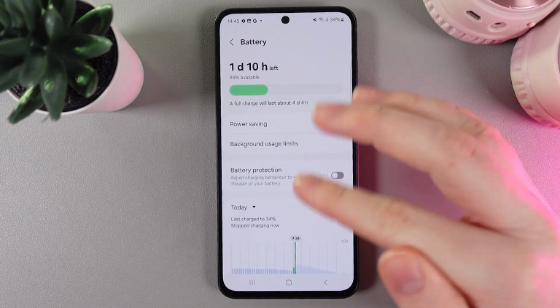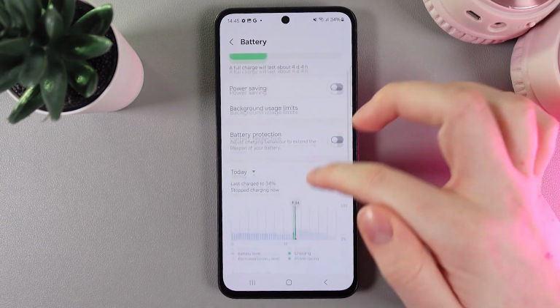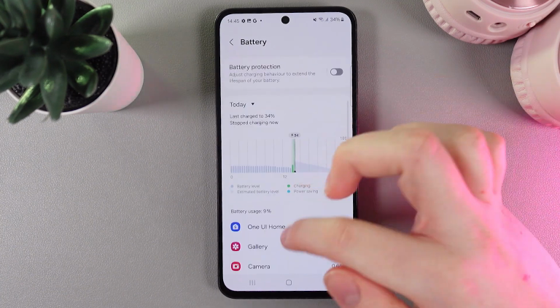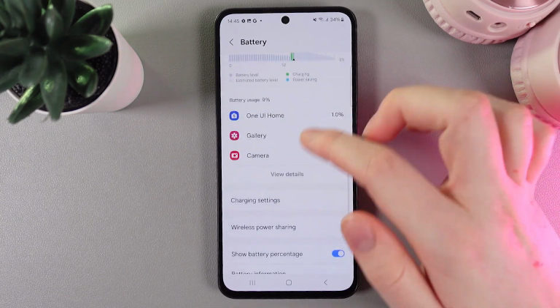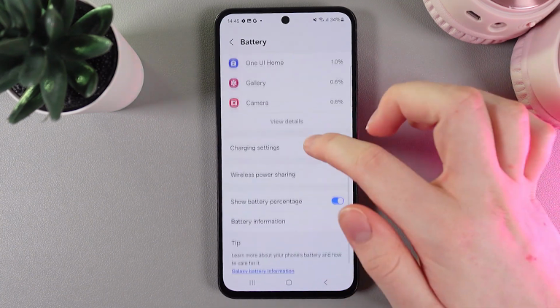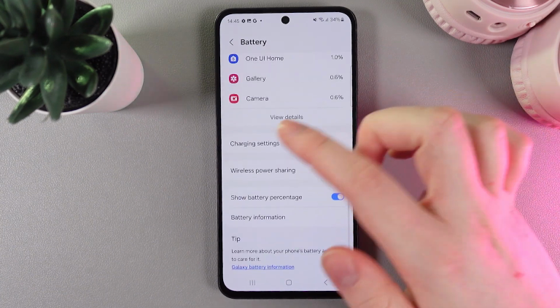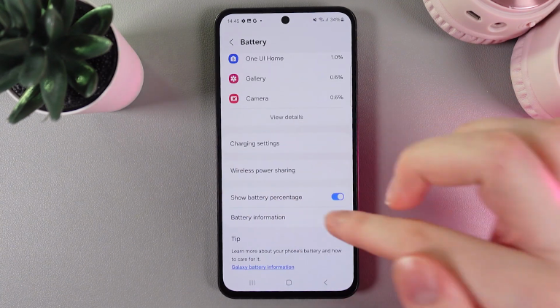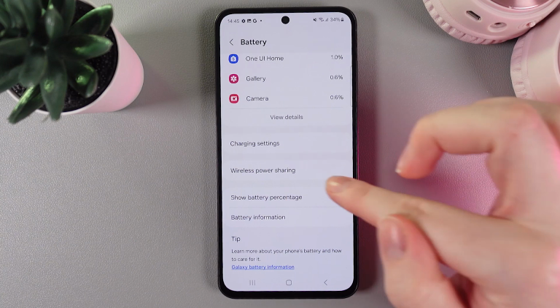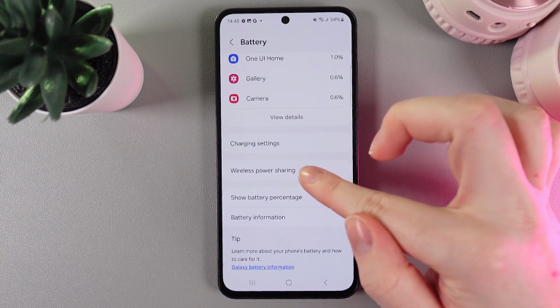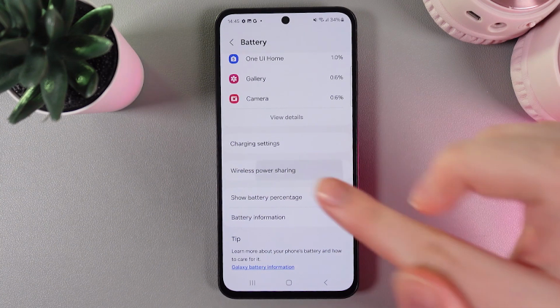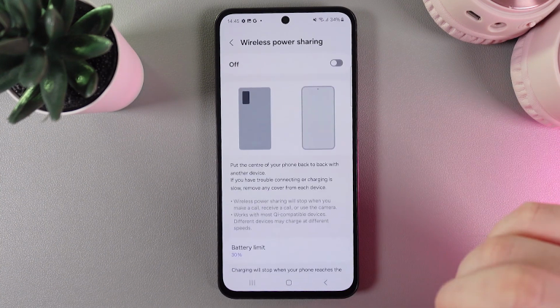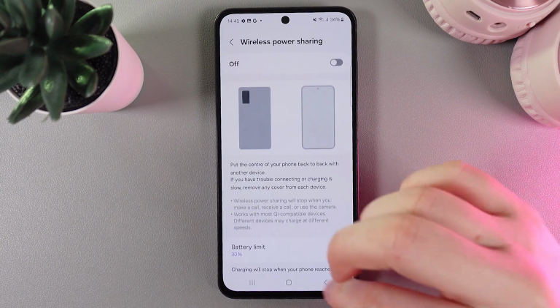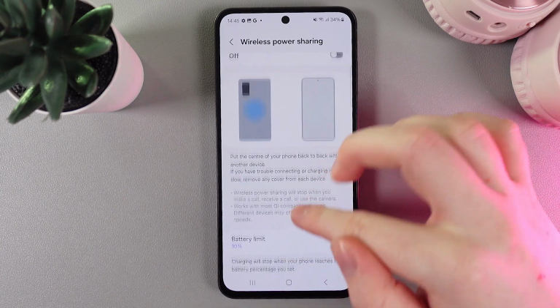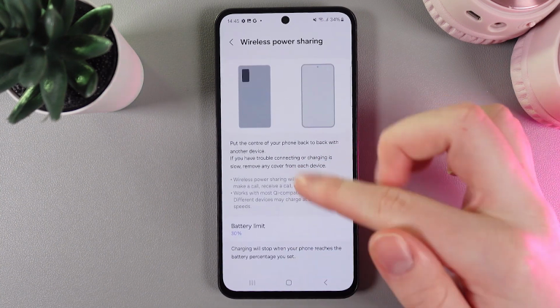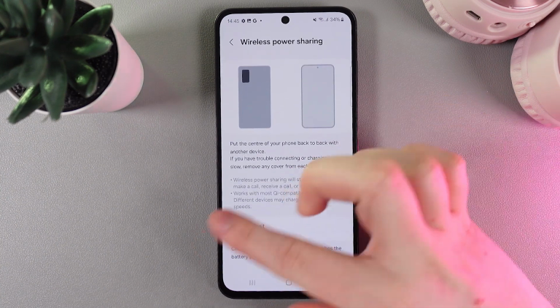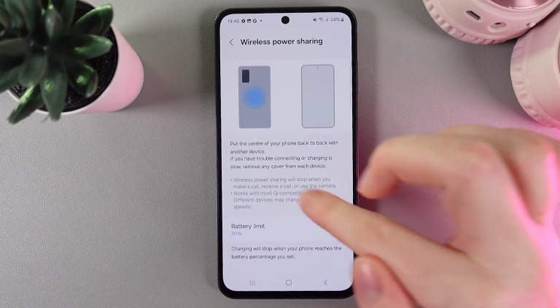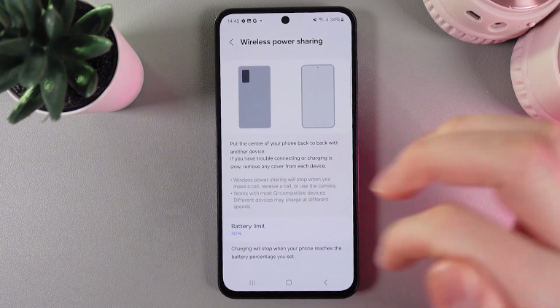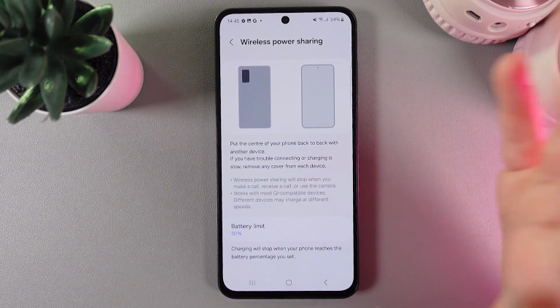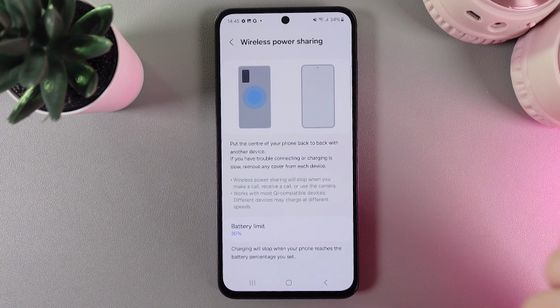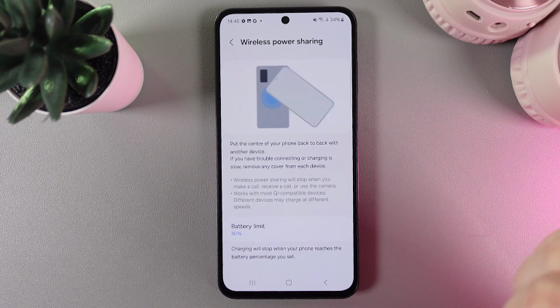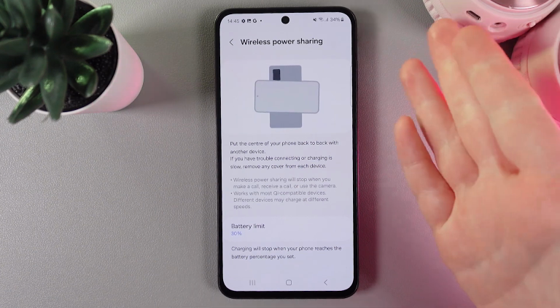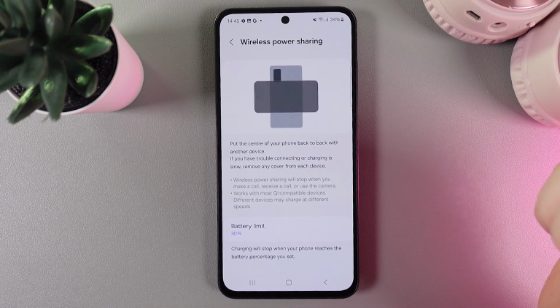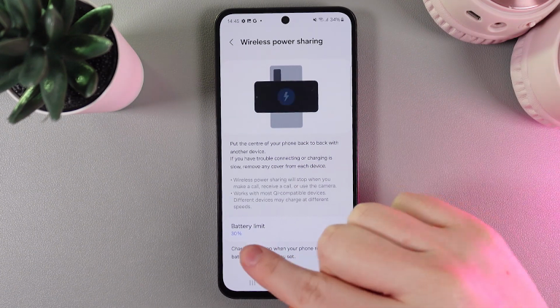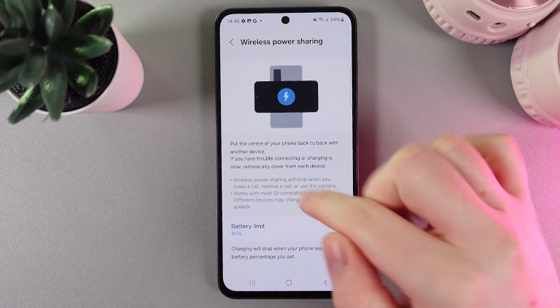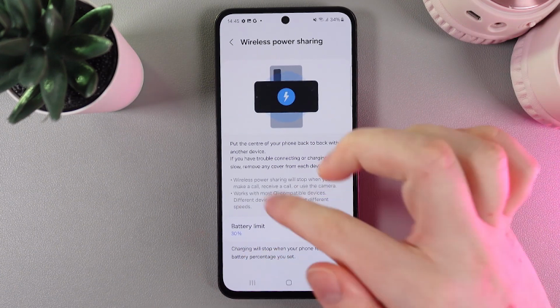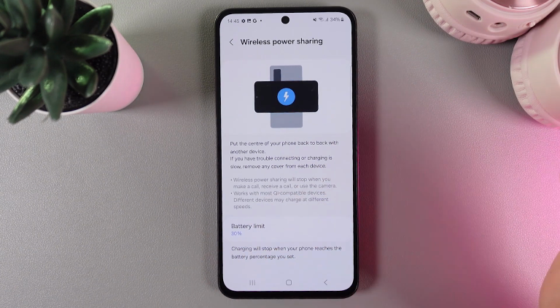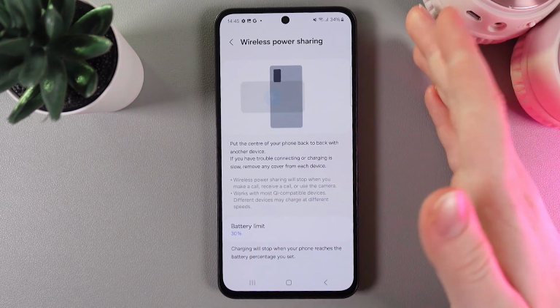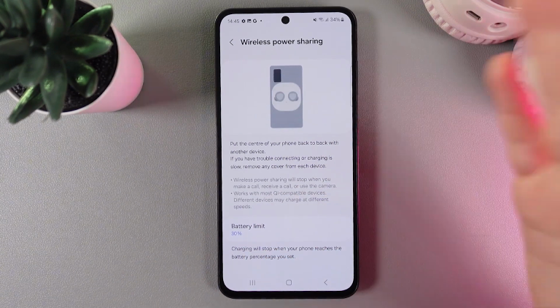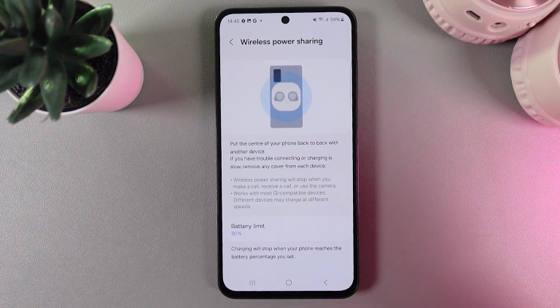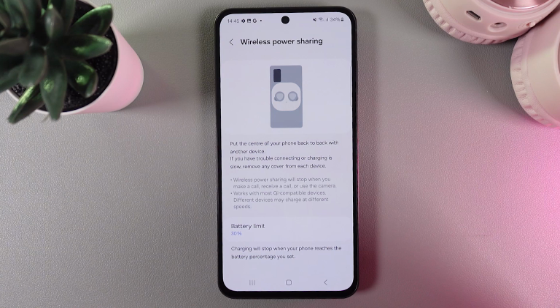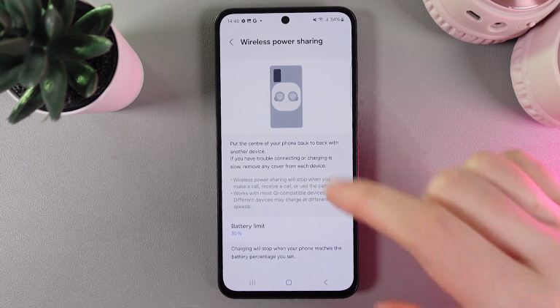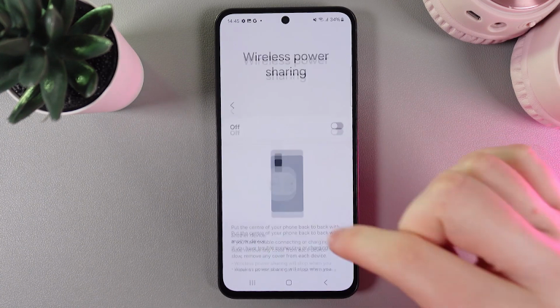Then scroll down until you find this tab named Wireless Power Sharing. Click on it. Here you can set the battery limit, which means when your phone reaches this exact percentage, the power sharing will stop.